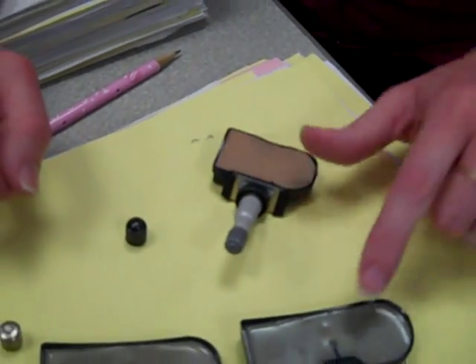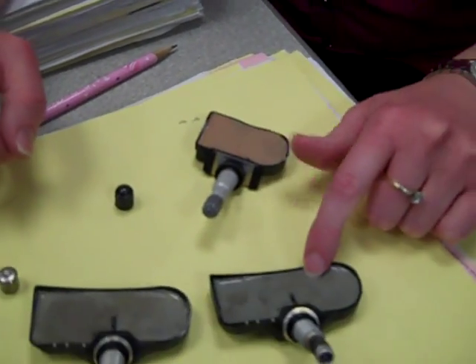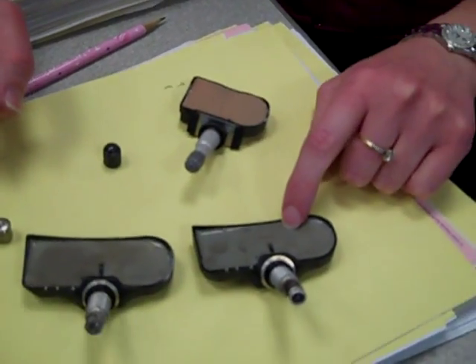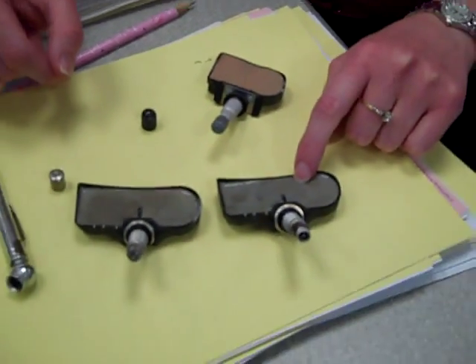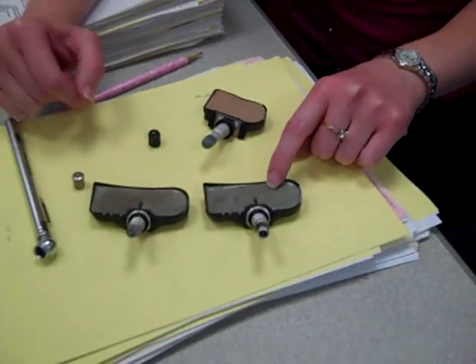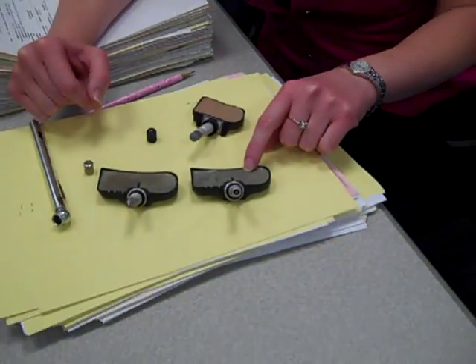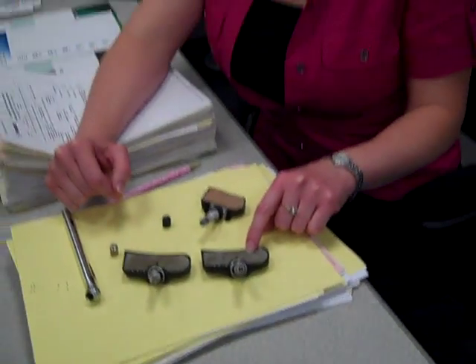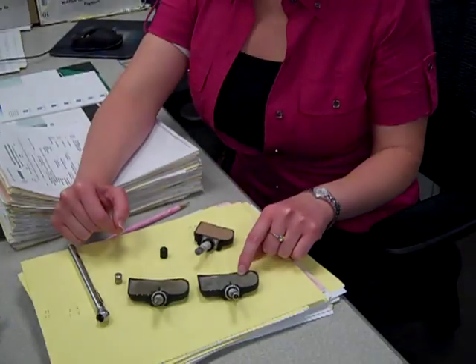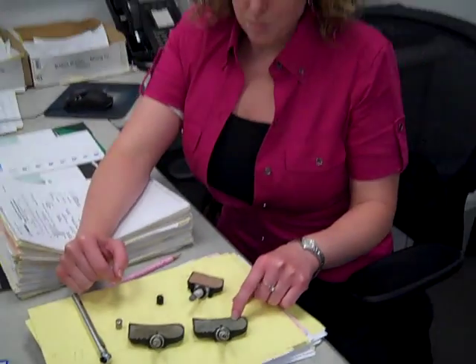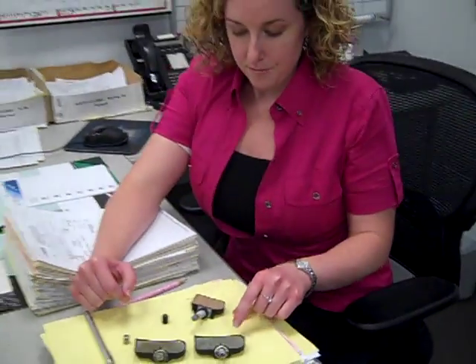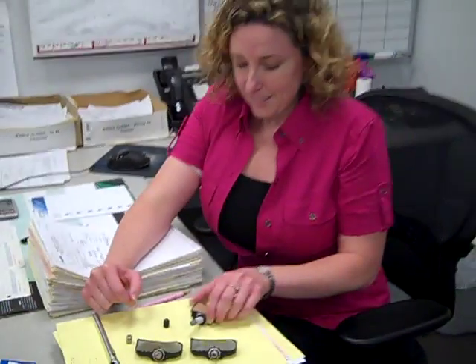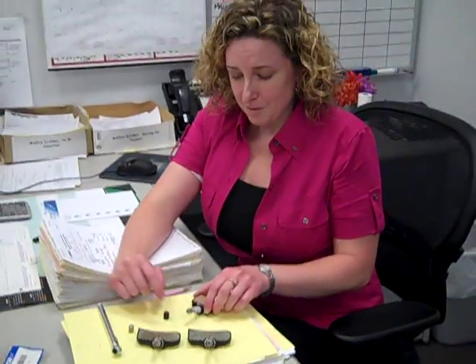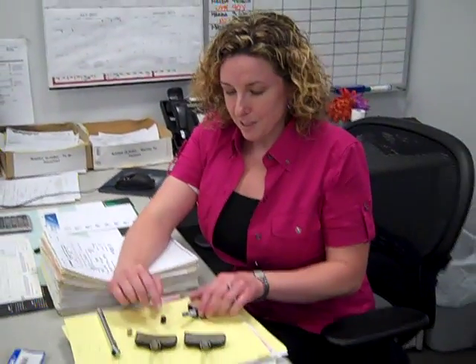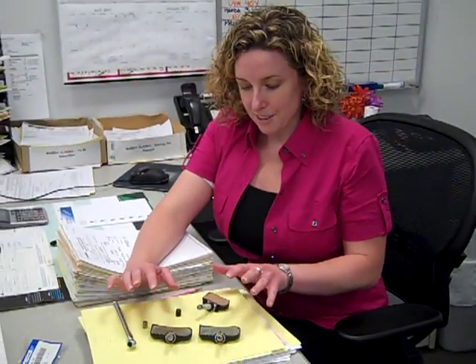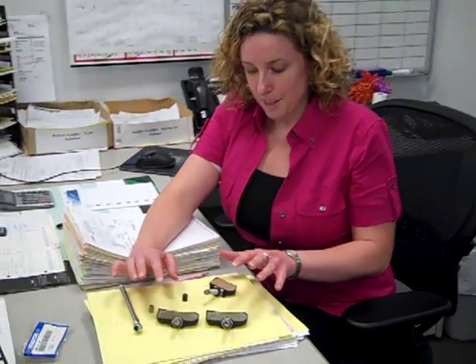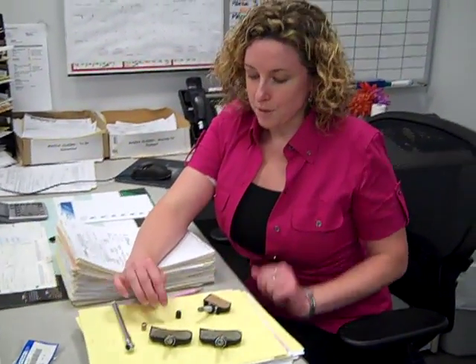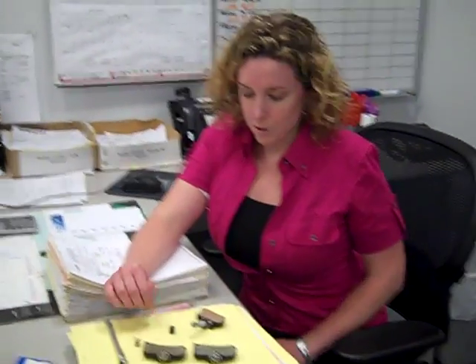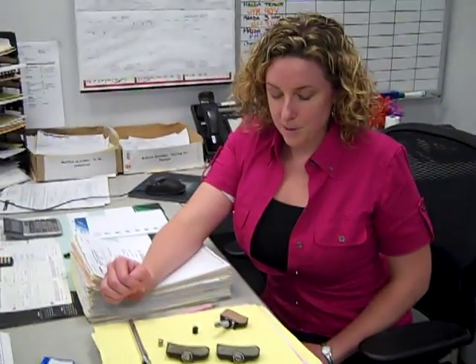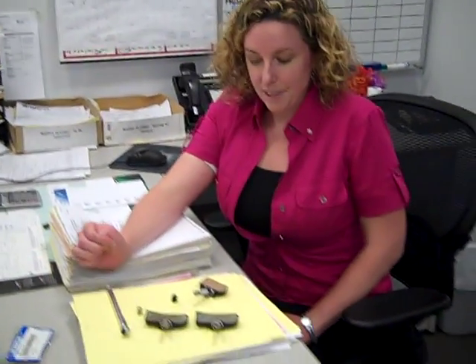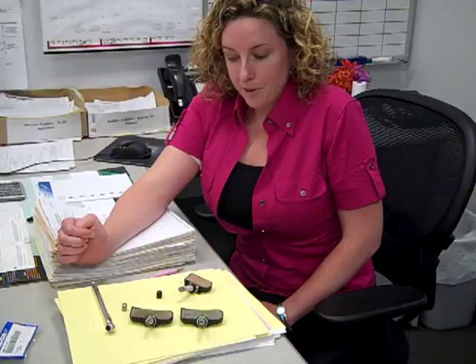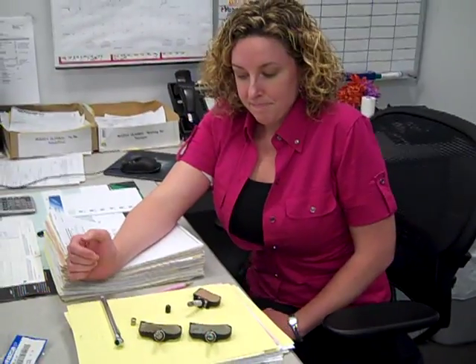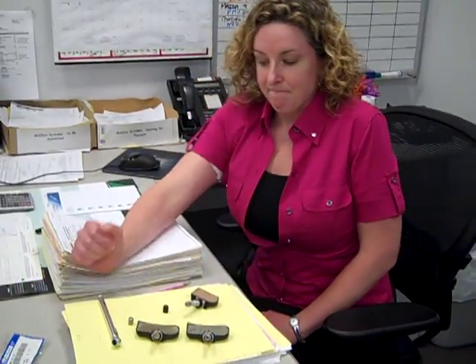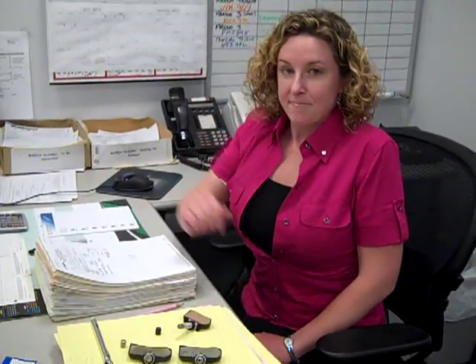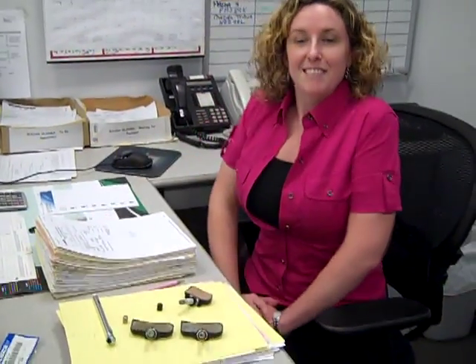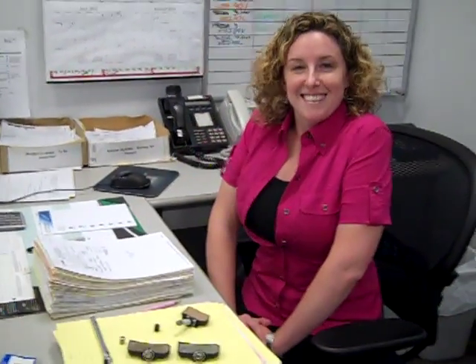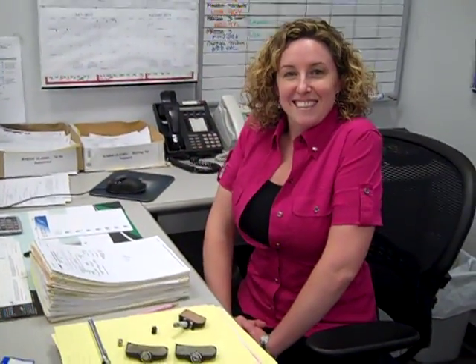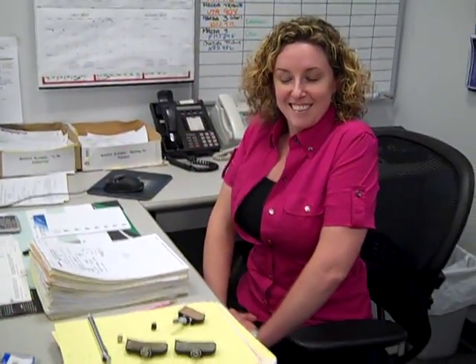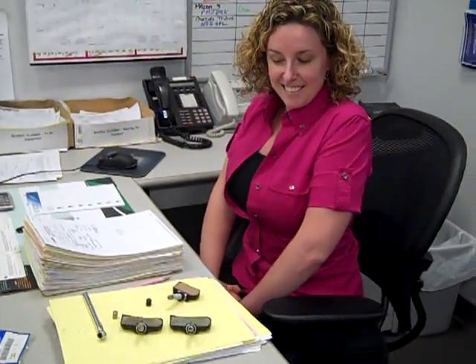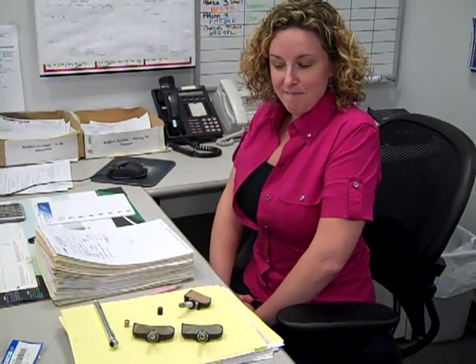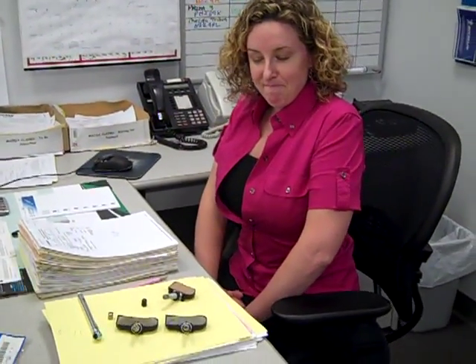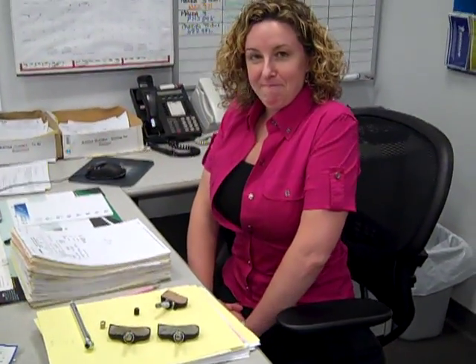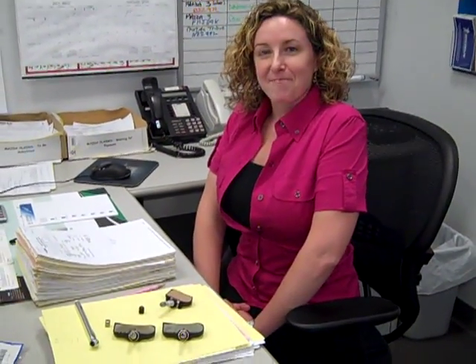To replace one of these tire sensors, it's going to cost $150 or more. Just make sure that you're super careful with them and always put a plastic valve cap. And there's your tip of the day from Schwartz Mazda. Thanks Erin.